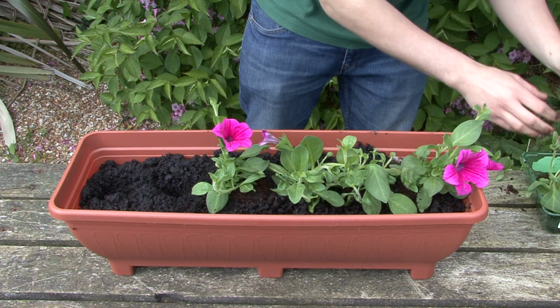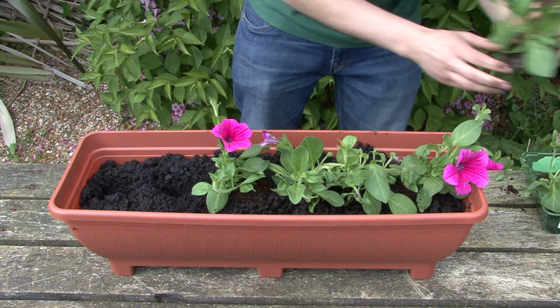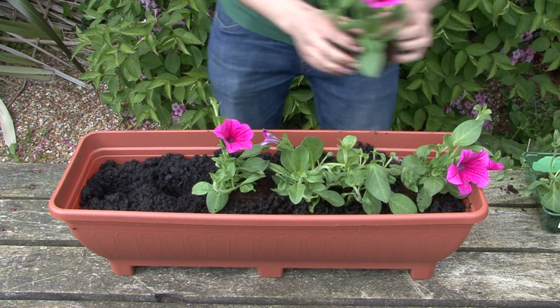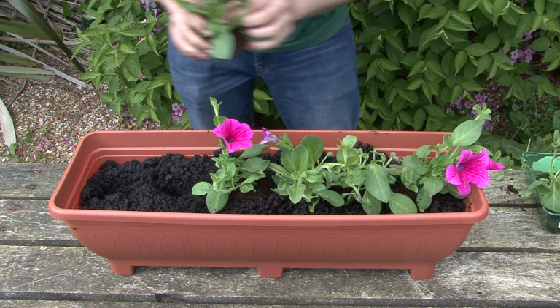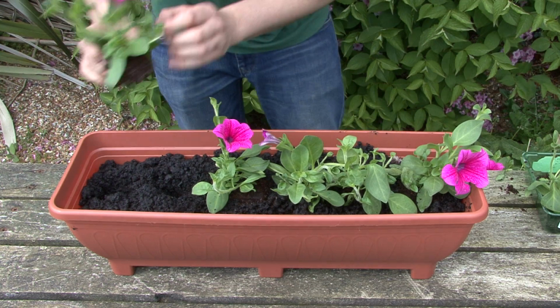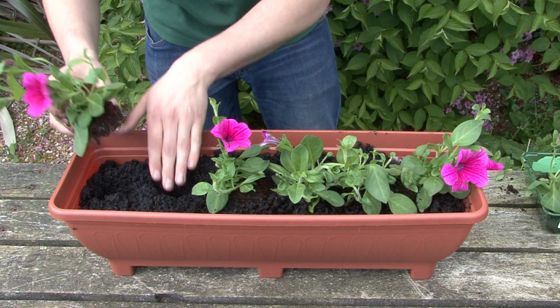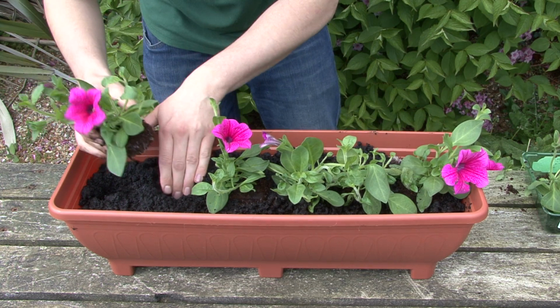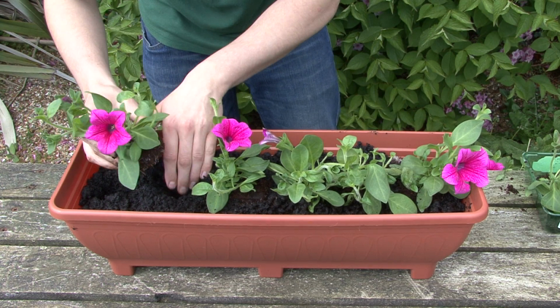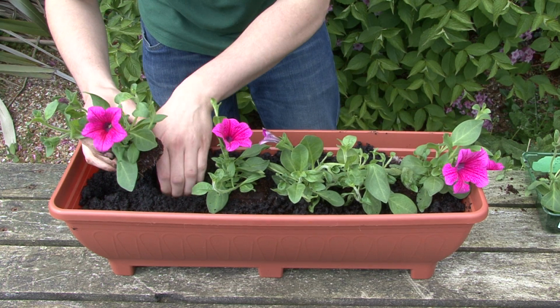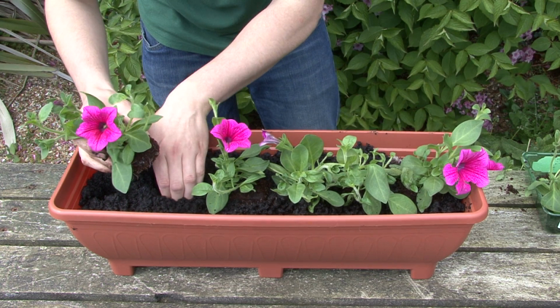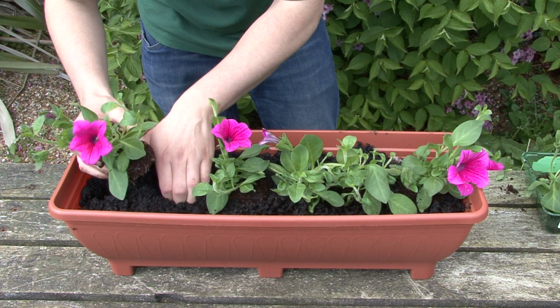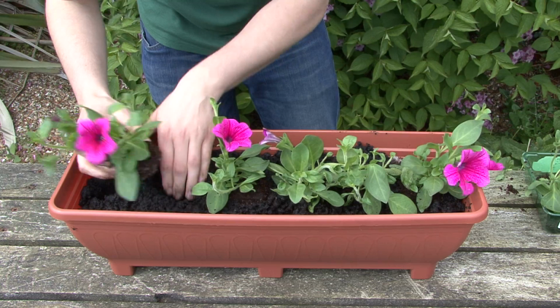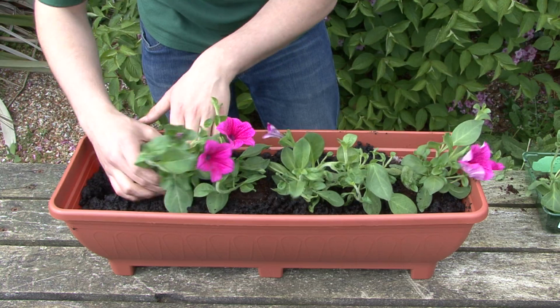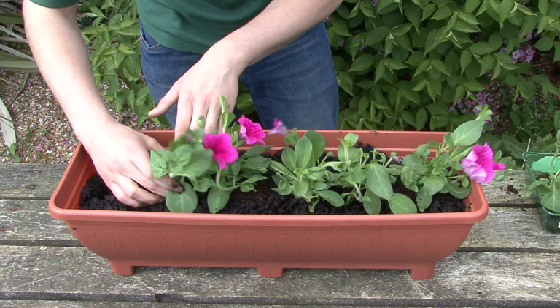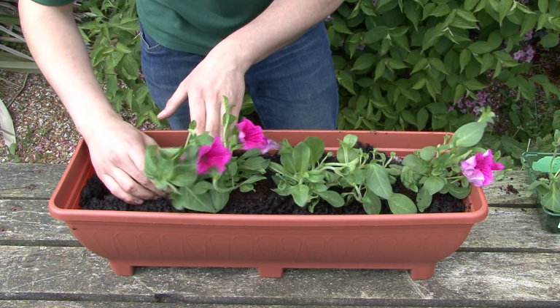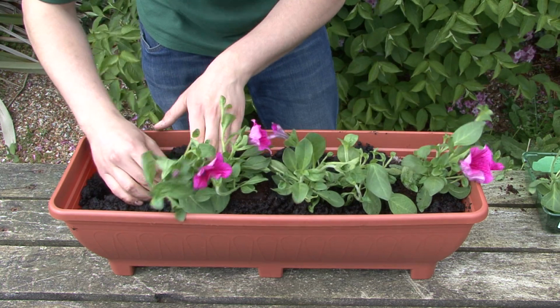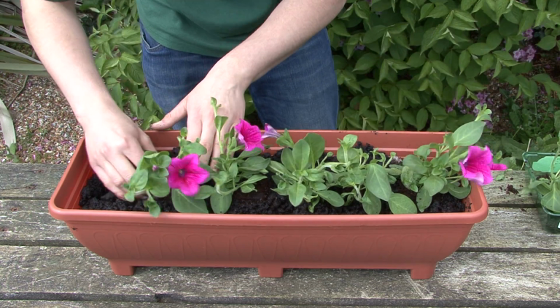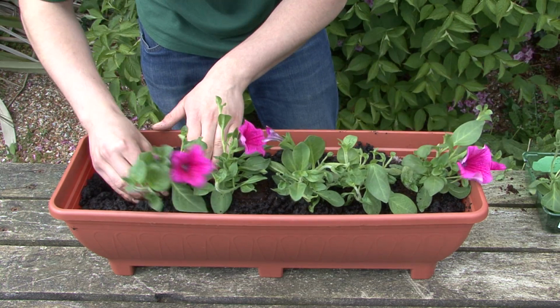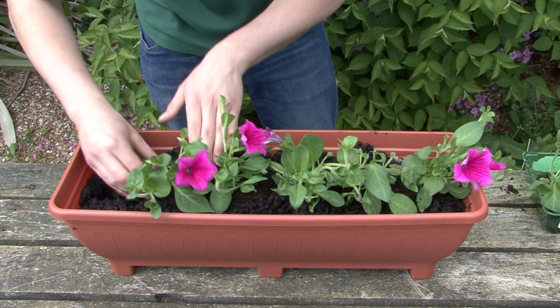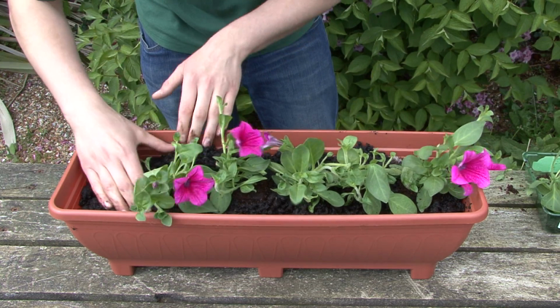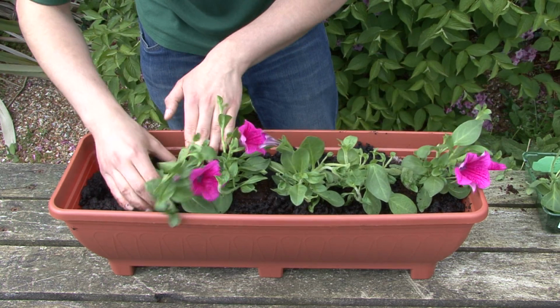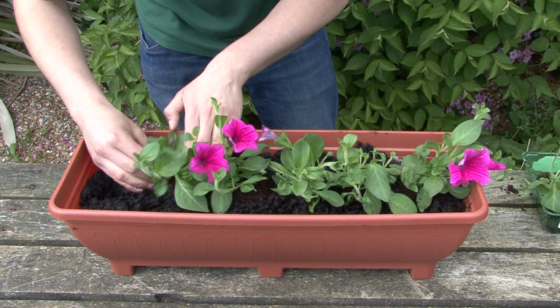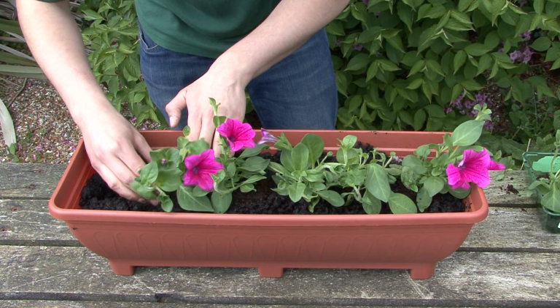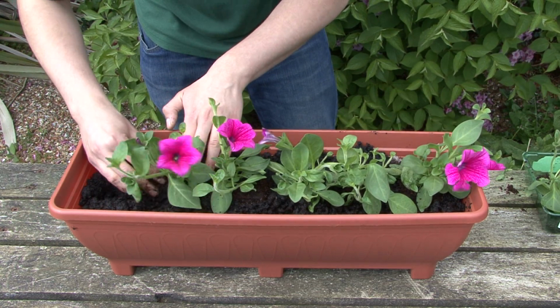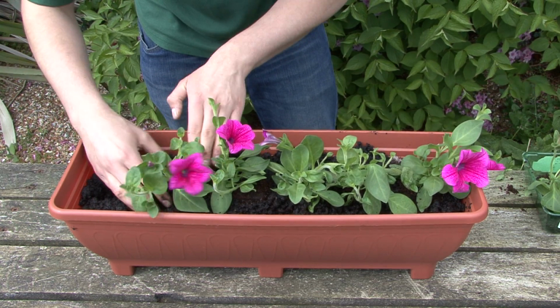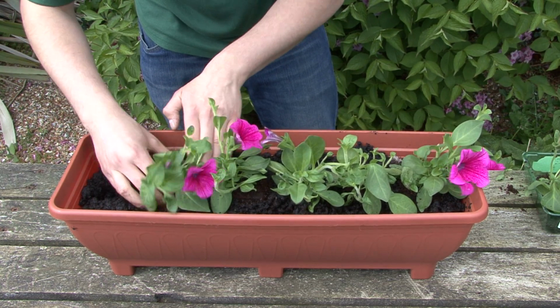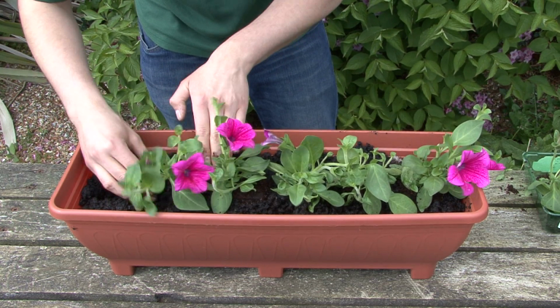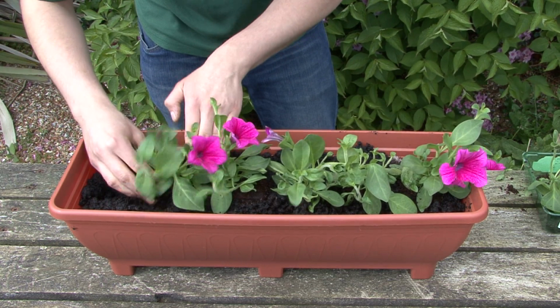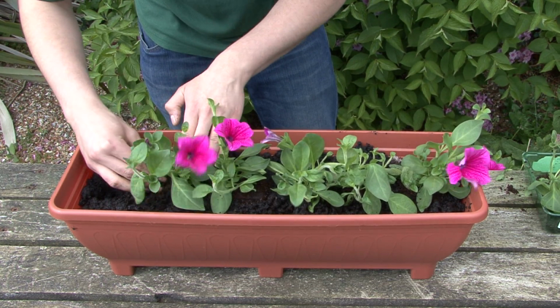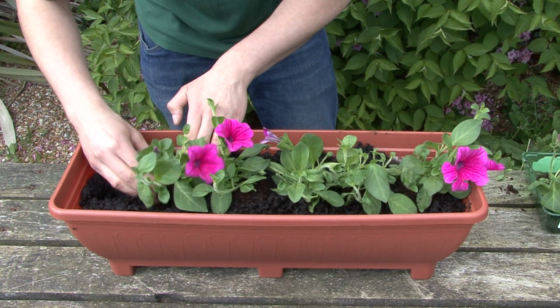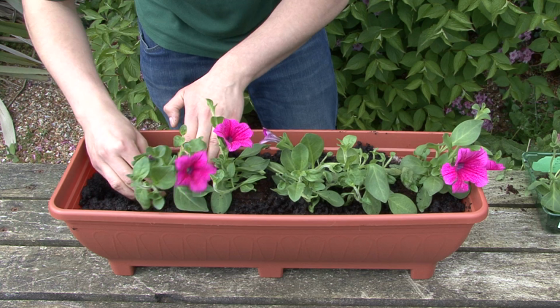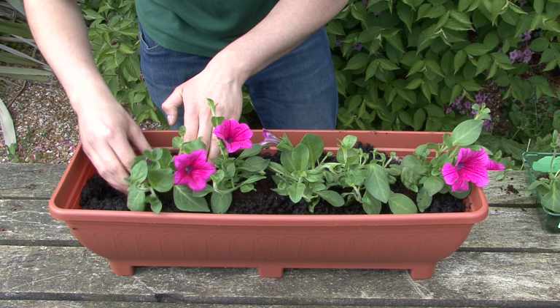For information on the types of flowers we recommend using with our troughs, visit Gardenextras.com or follow the link to our trough planting guide in the description below.